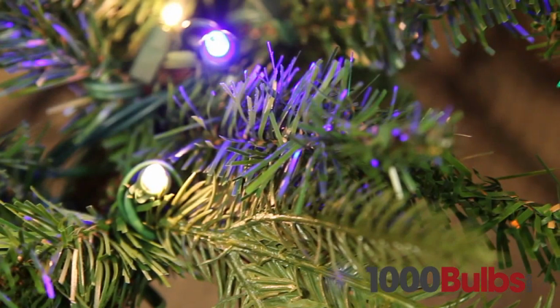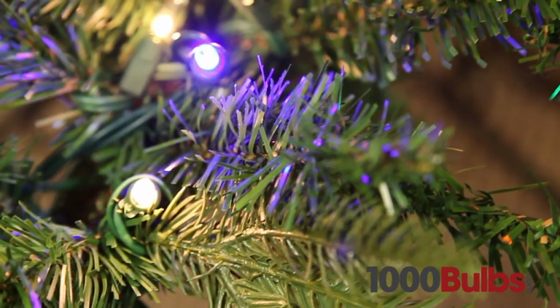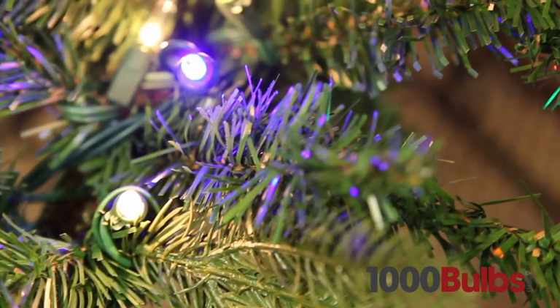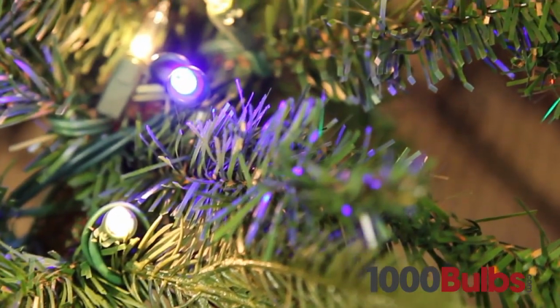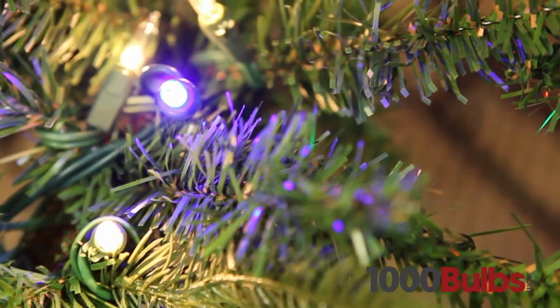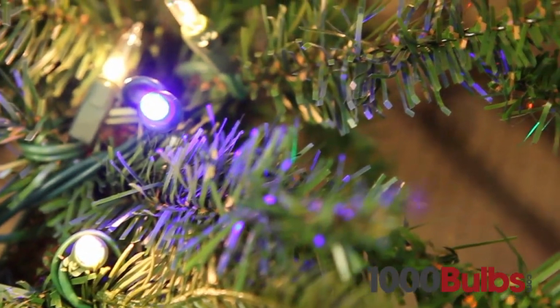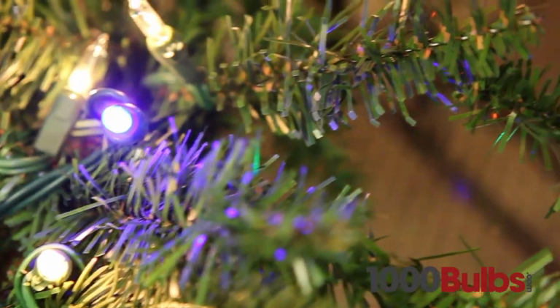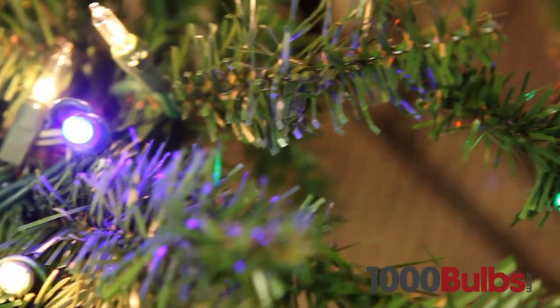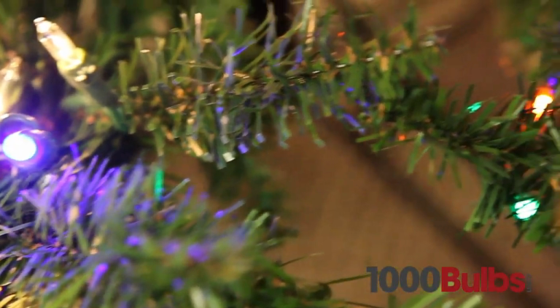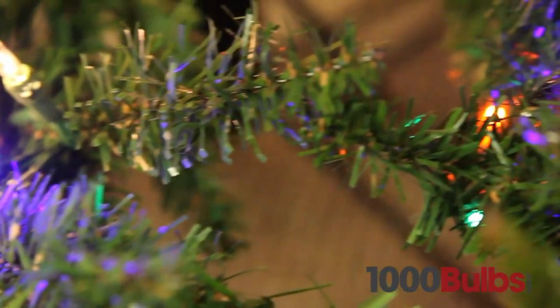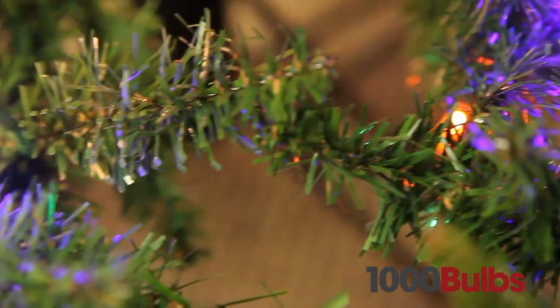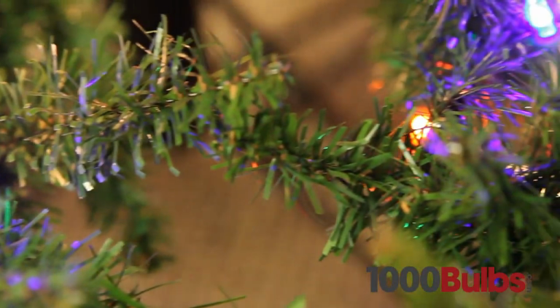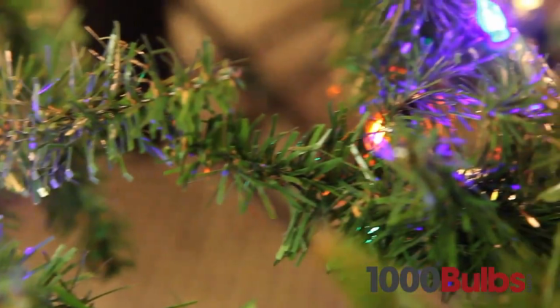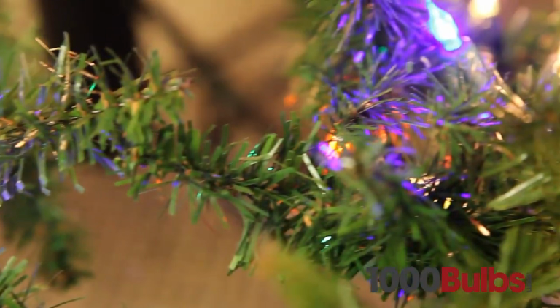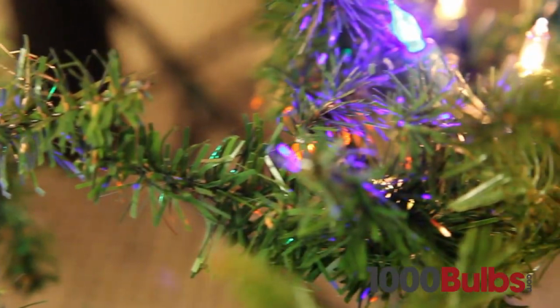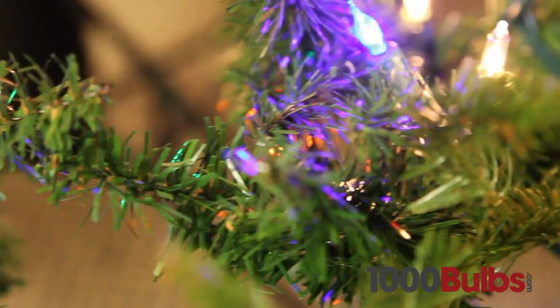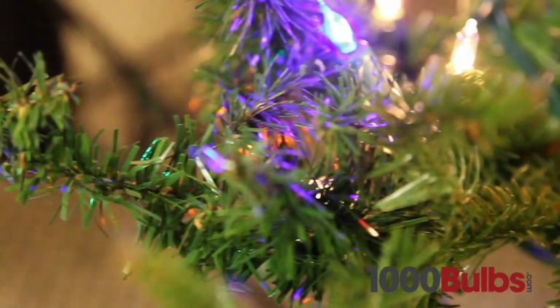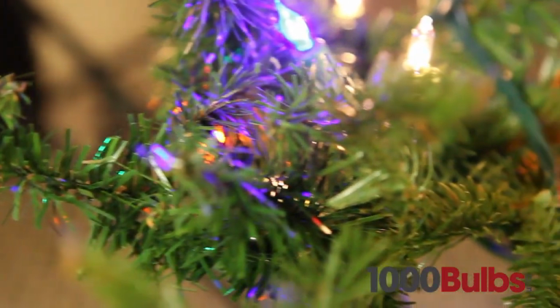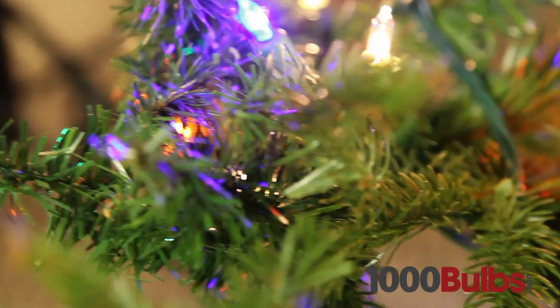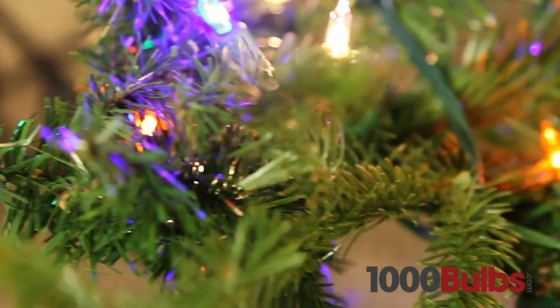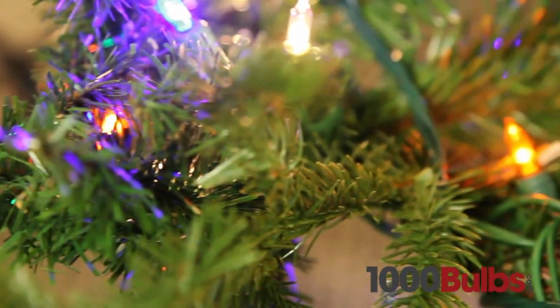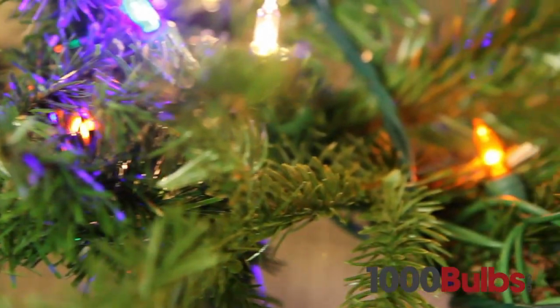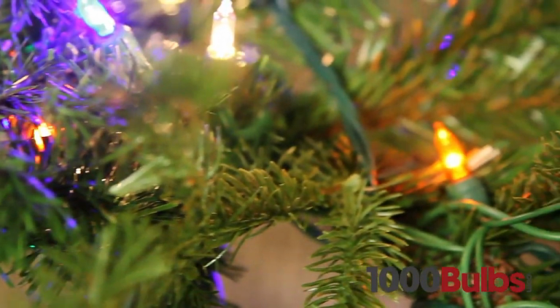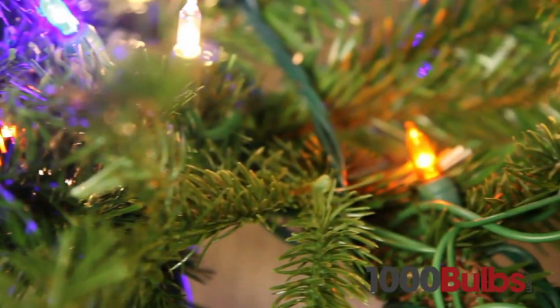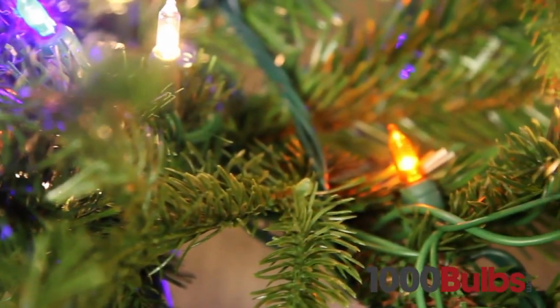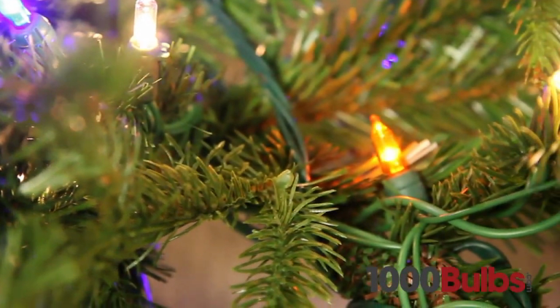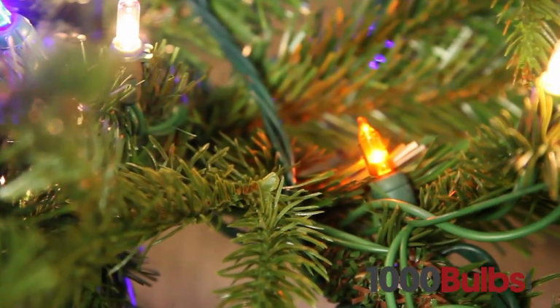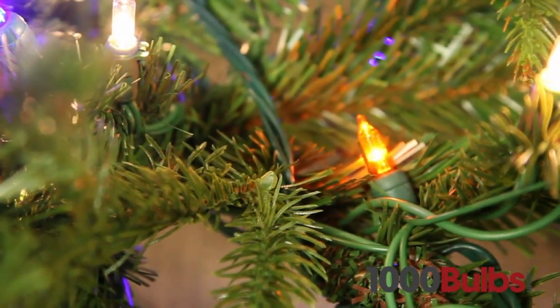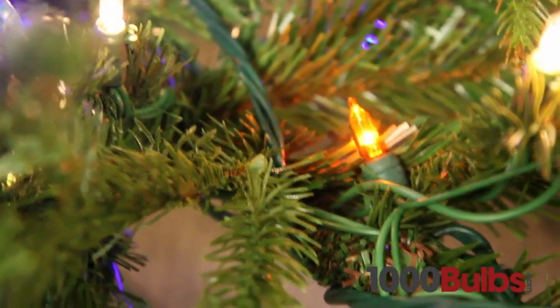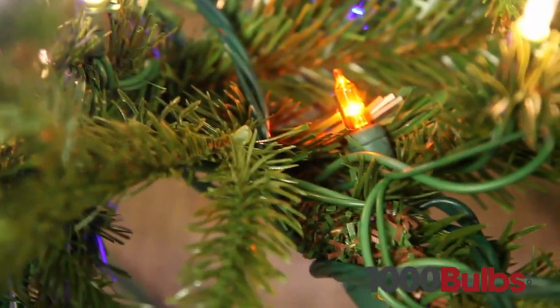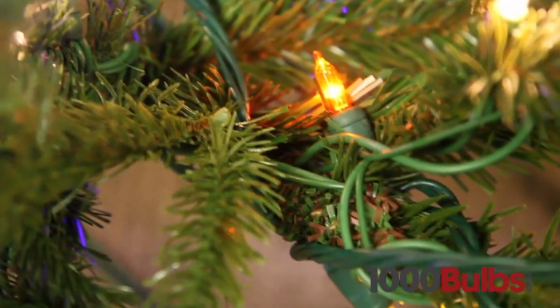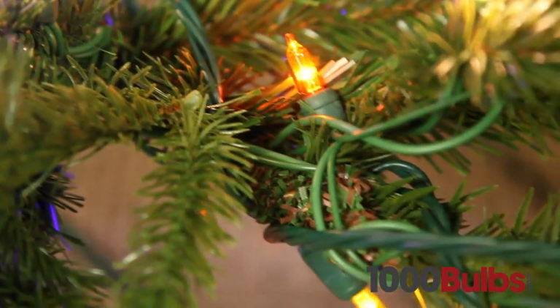Our LED mini lights come in all types of different colors, ranging from multicolor, warm white, cool white, red, blue, green, and many more. These lights are sure to enhance any room.